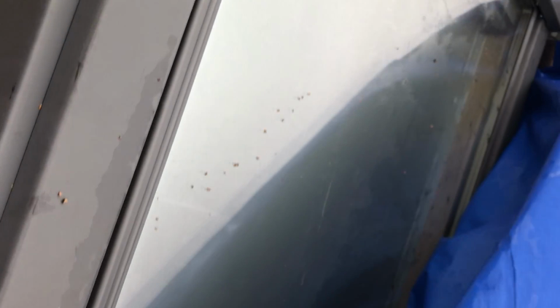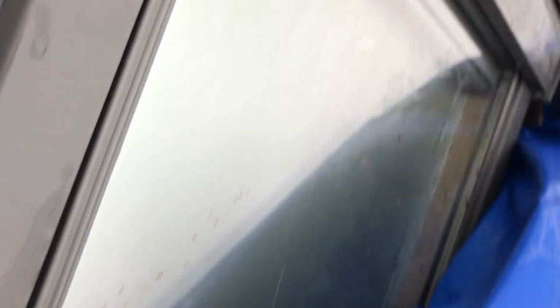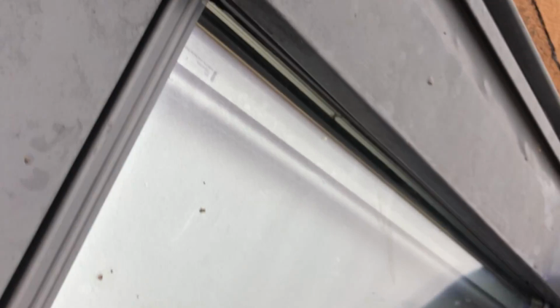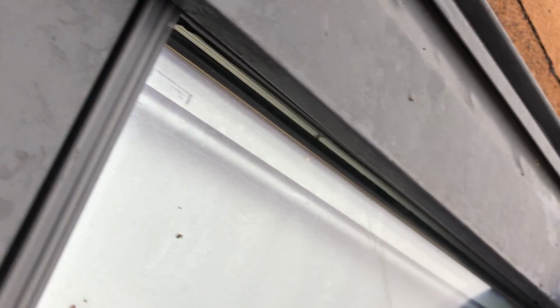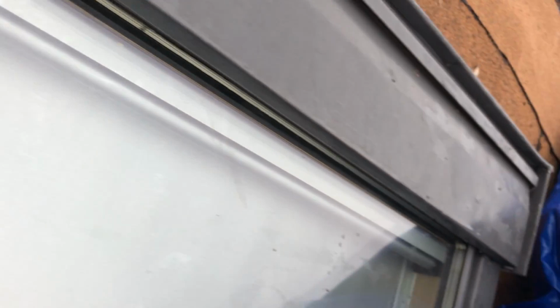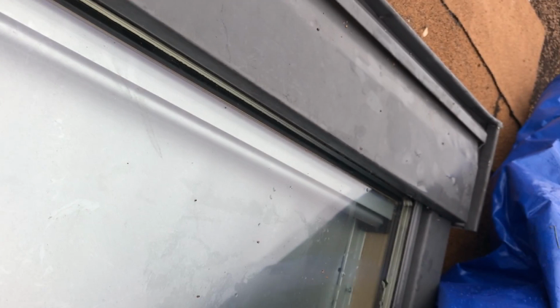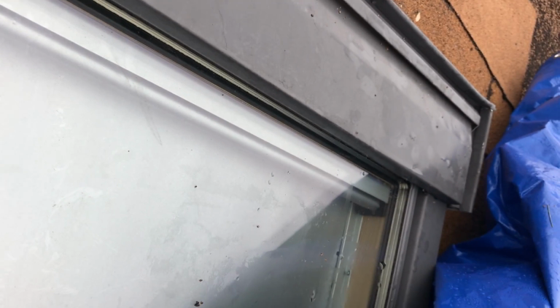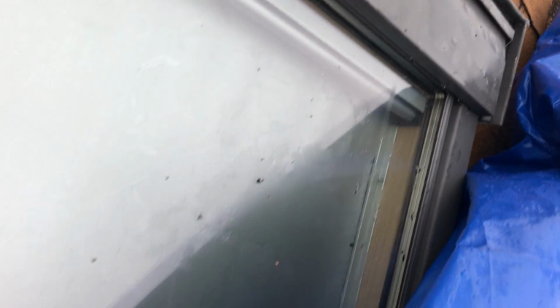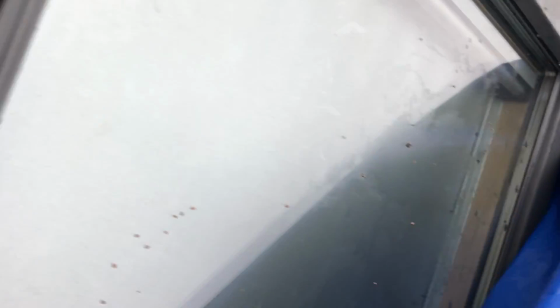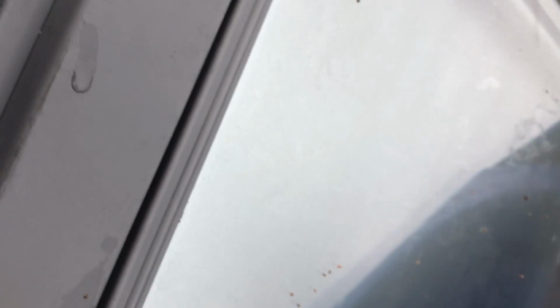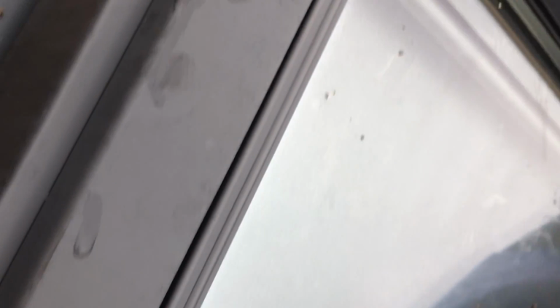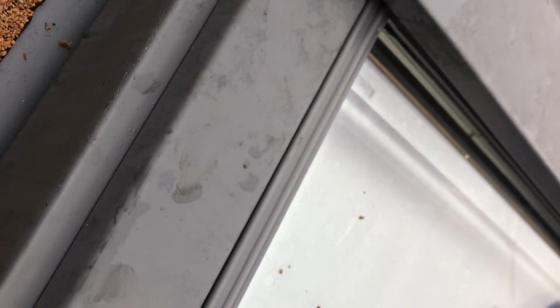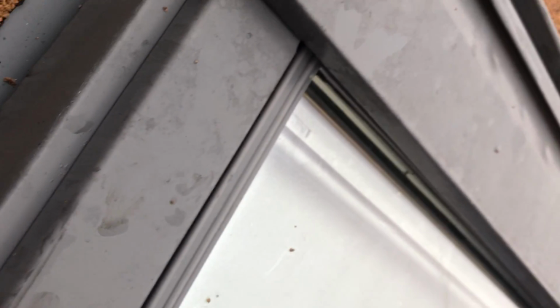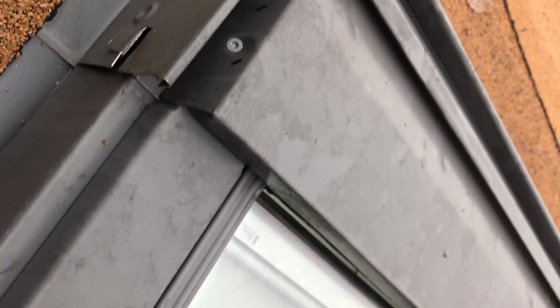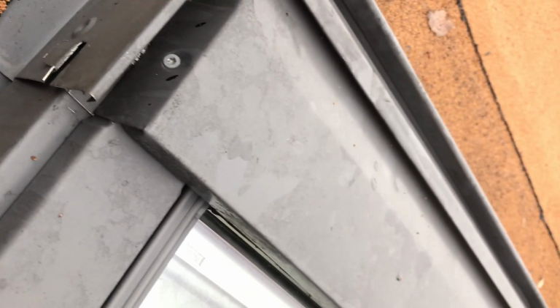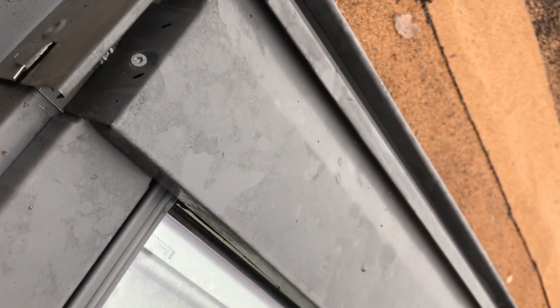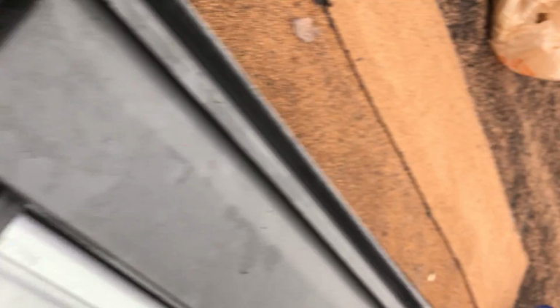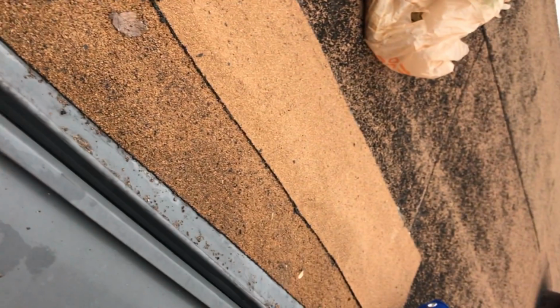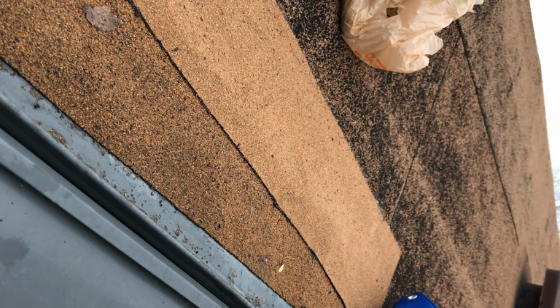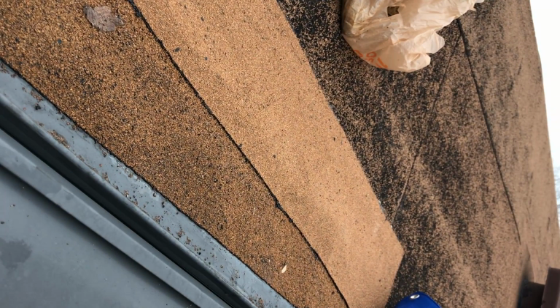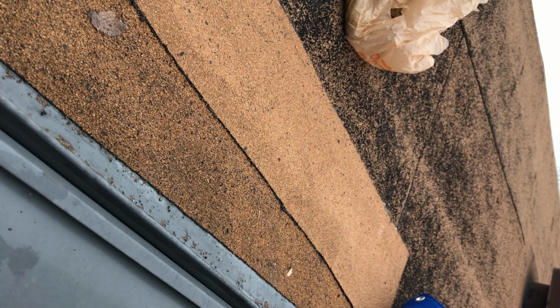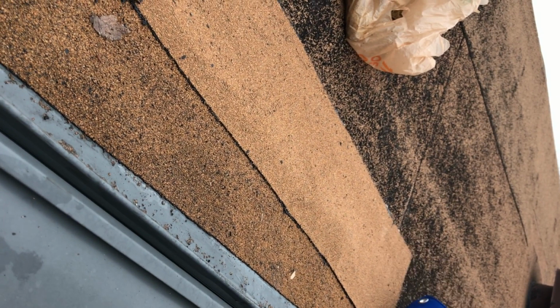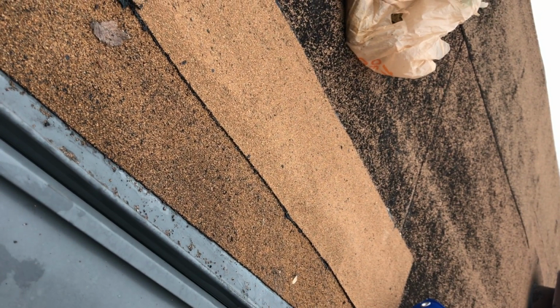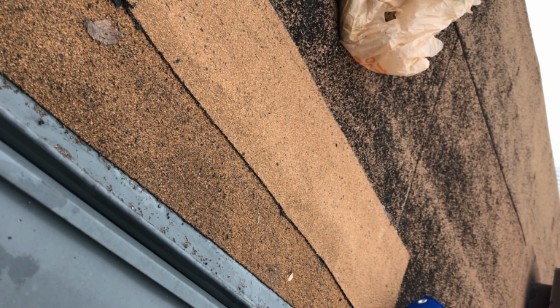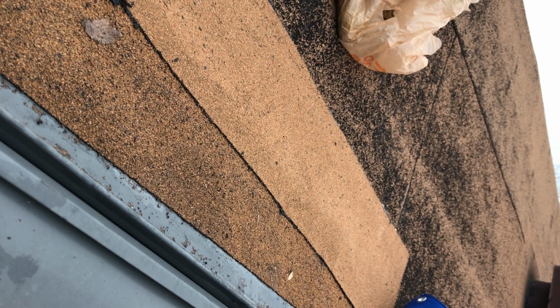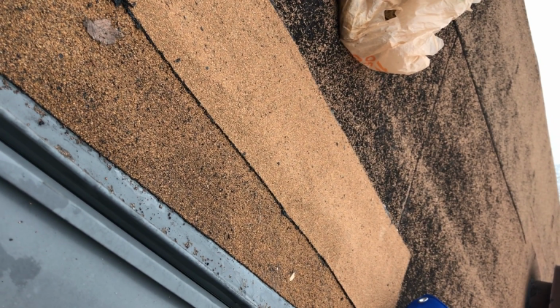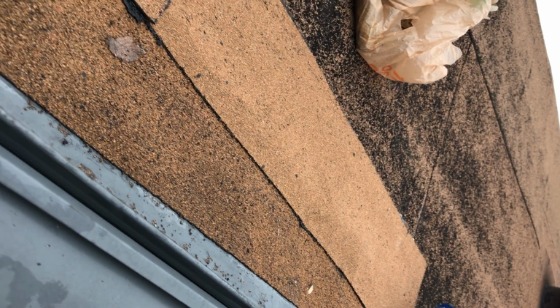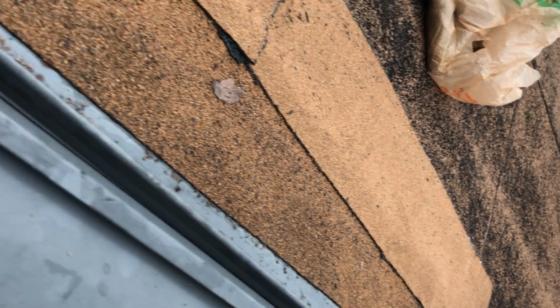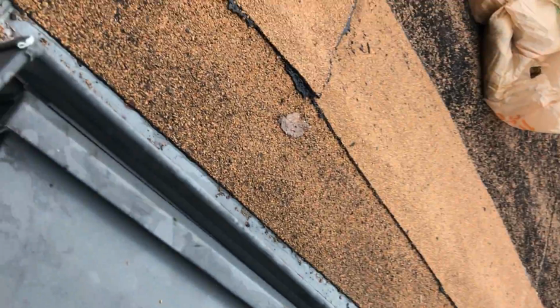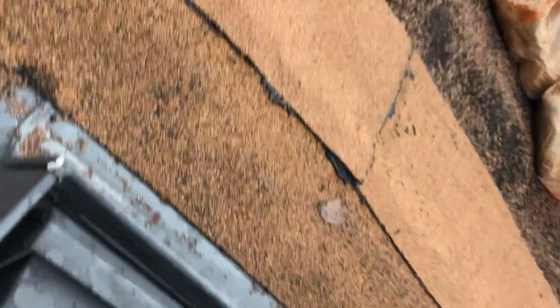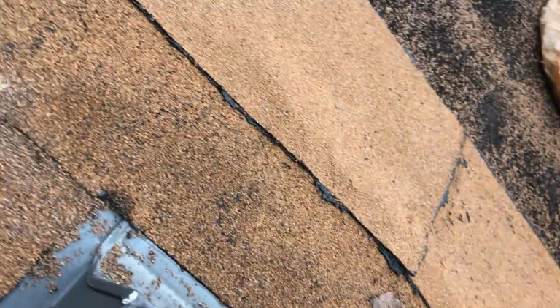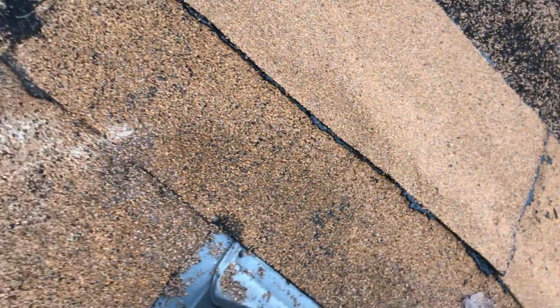That is definitely an installation issue. And that's why water would have been leaking from the four points. Again, I can't swear that's where it's coming in at. Obviously, I've got some concerns with the way that roofing is done up above the skylight, but this definitely could be a potential issue as well.